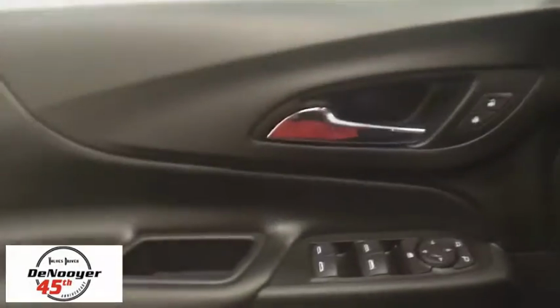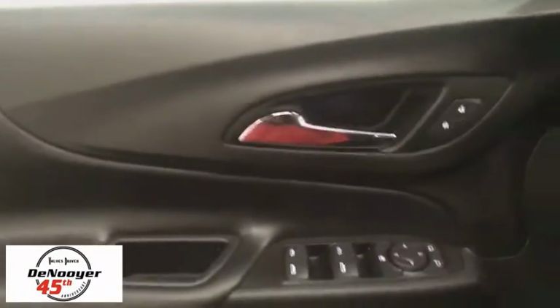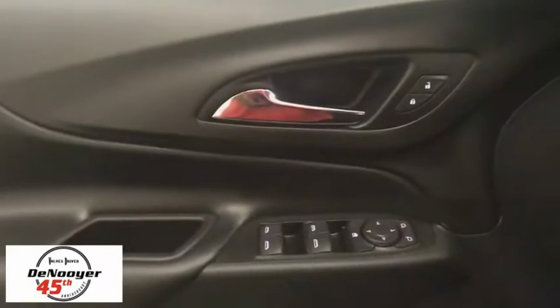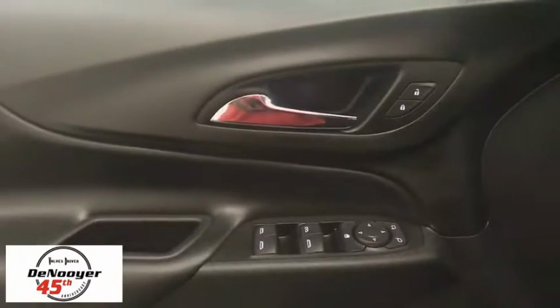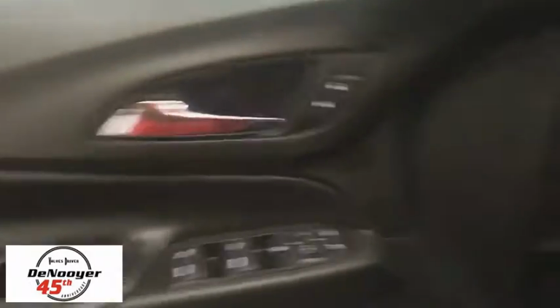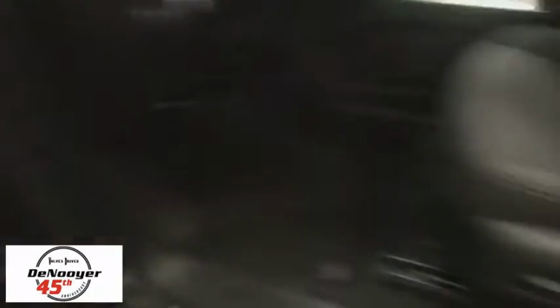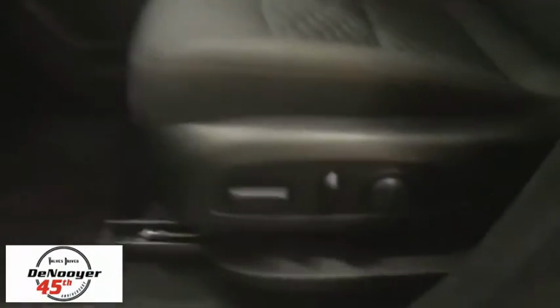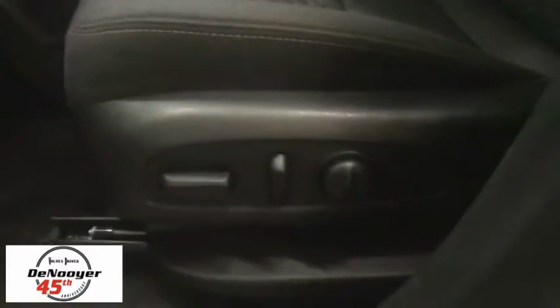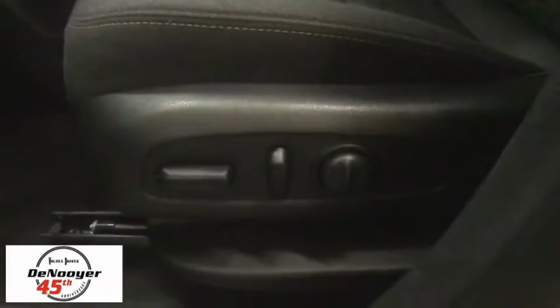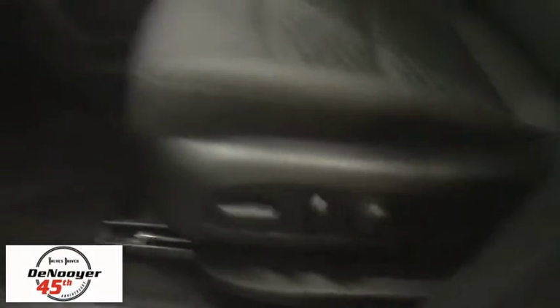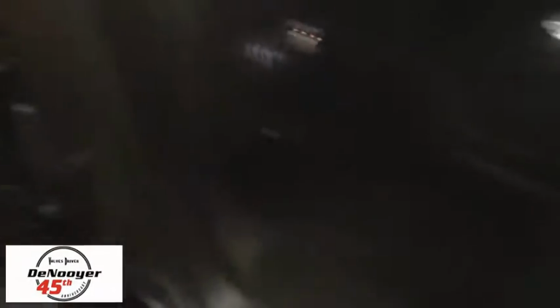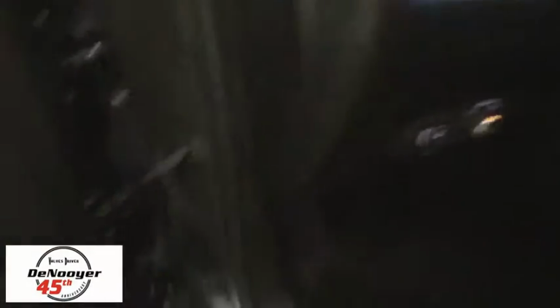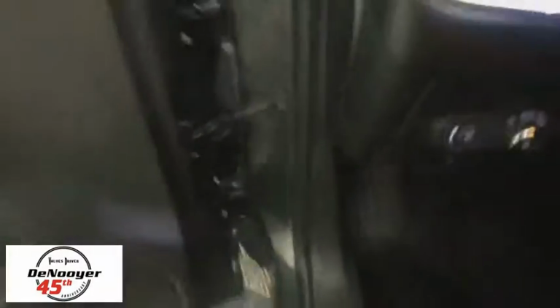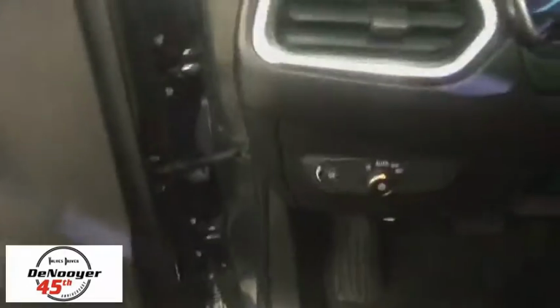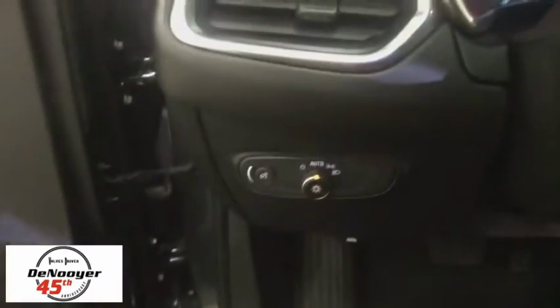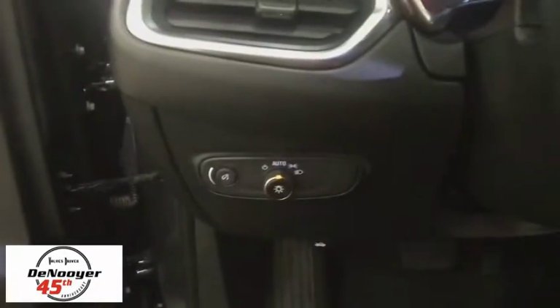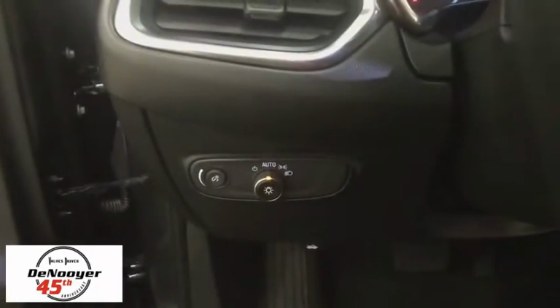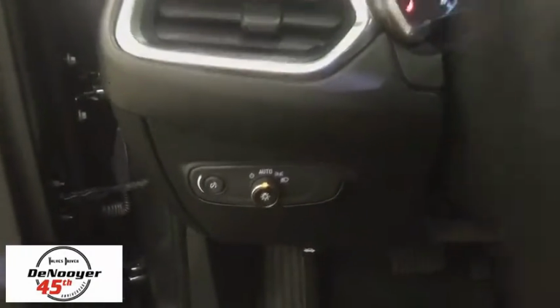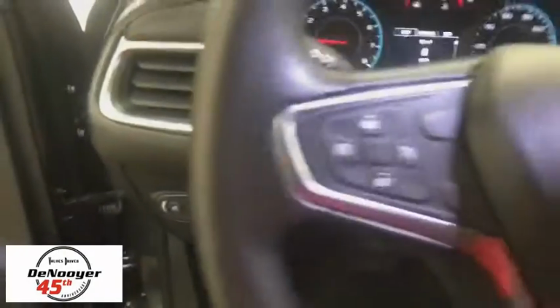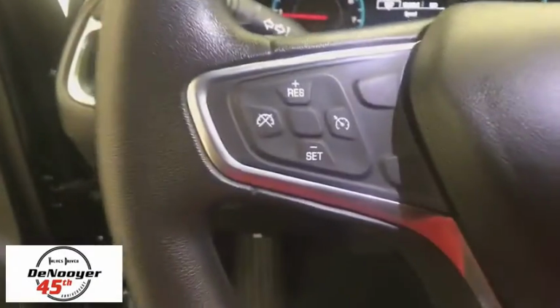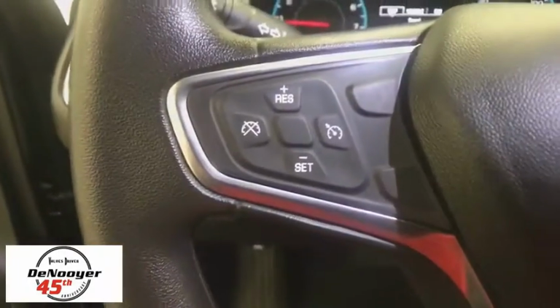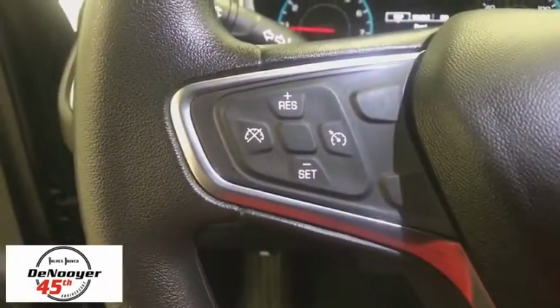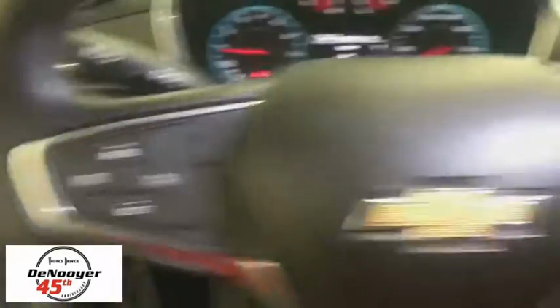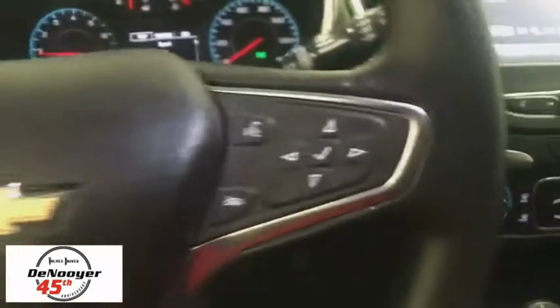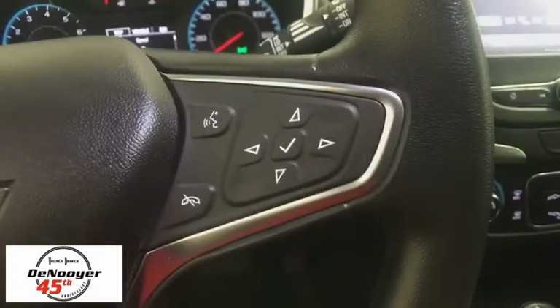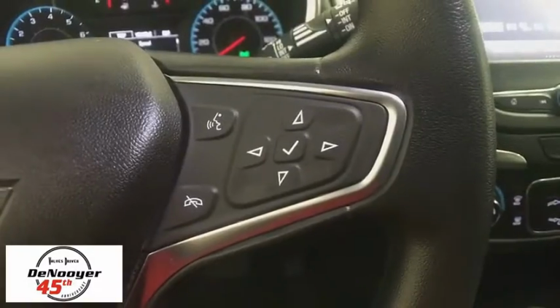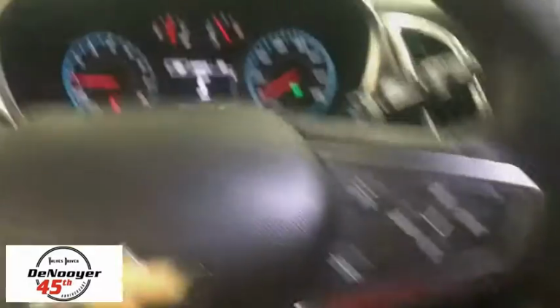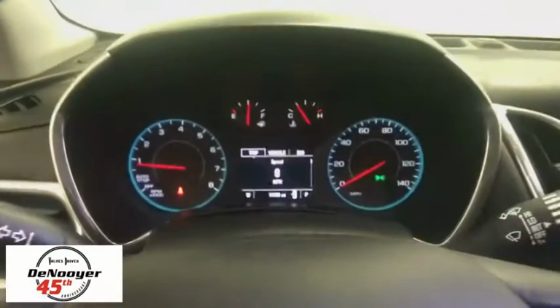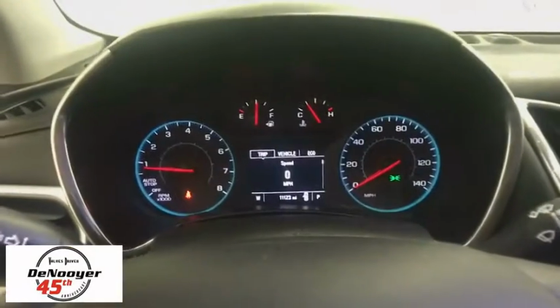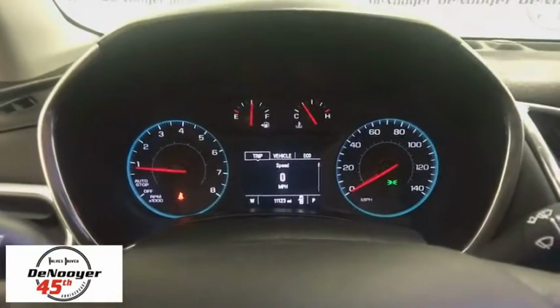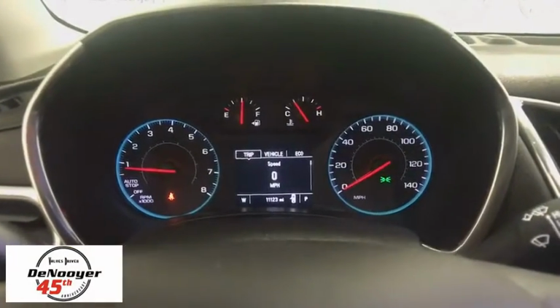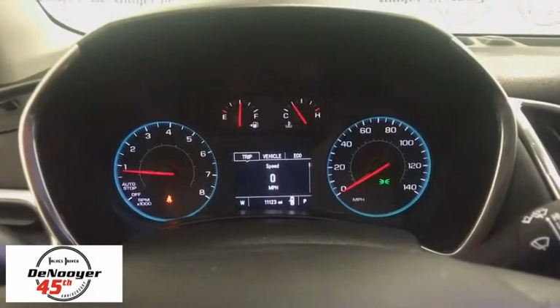Power windows, rear window defroster, electronic stability control, trip computer, panic alarm, tachometer, remote keyless entry, overhead console, brake assist, Sirius satellite radio, front reading lamps, power driver's seat.